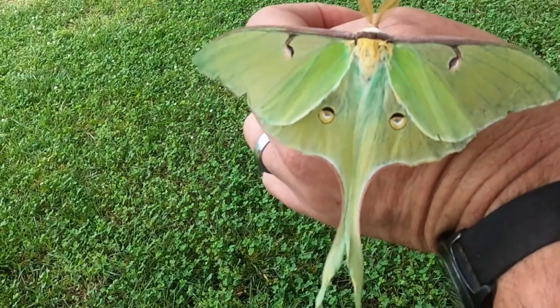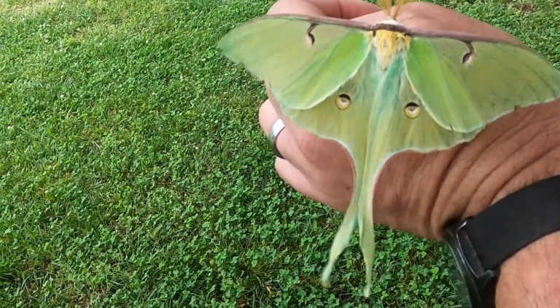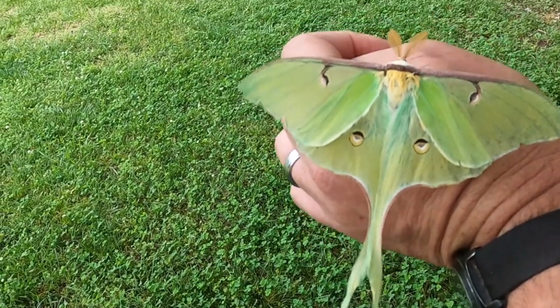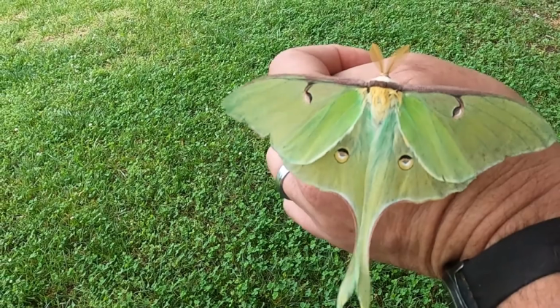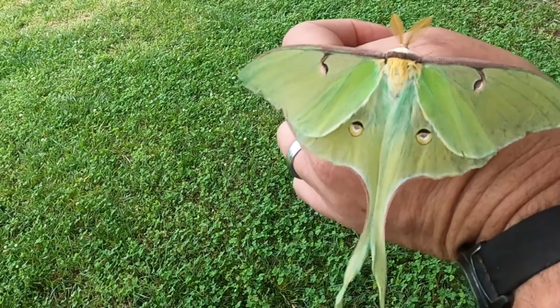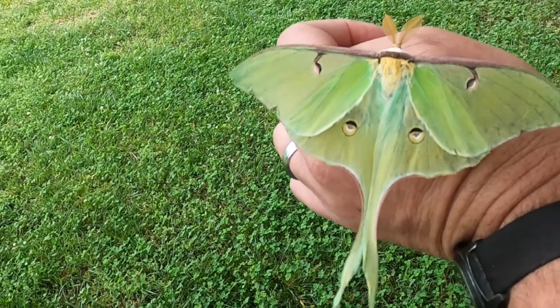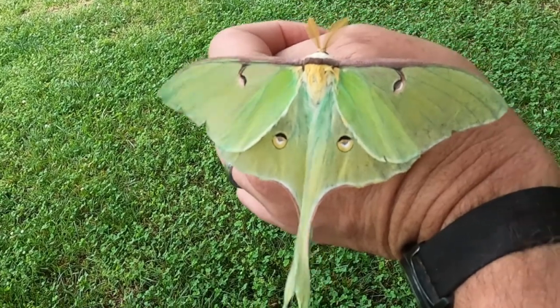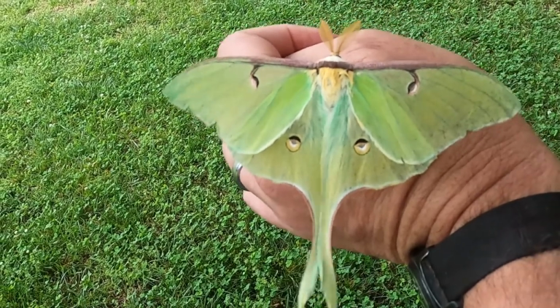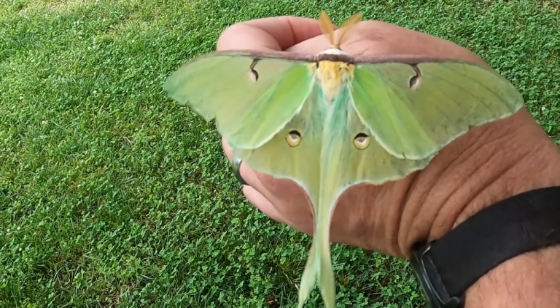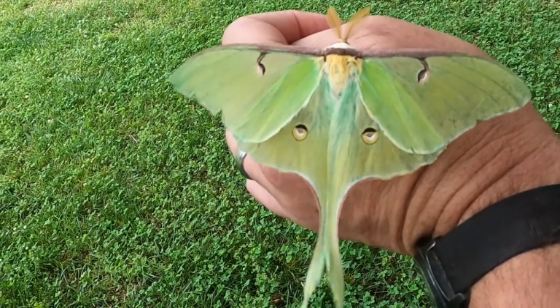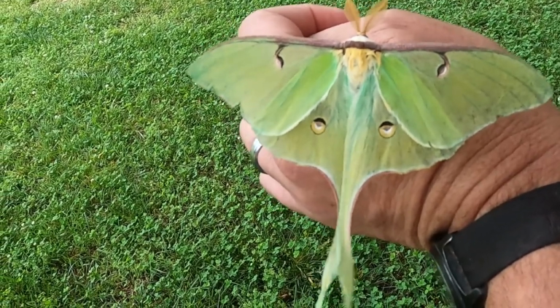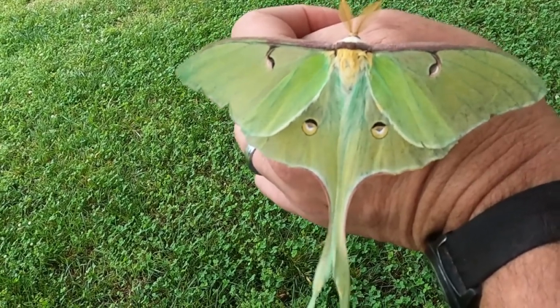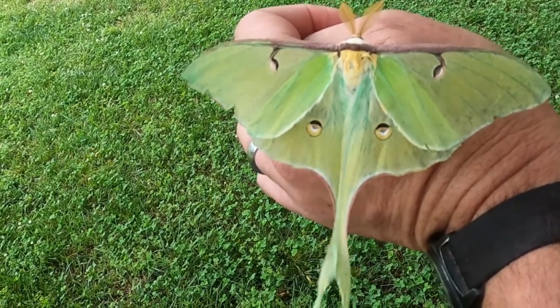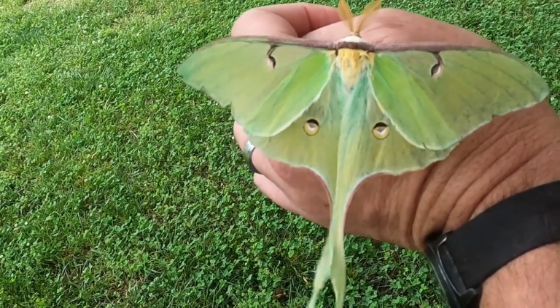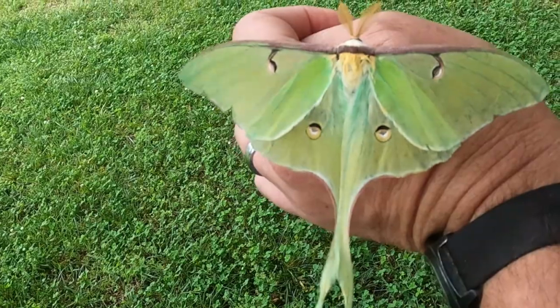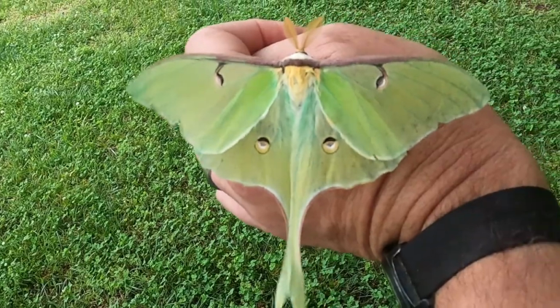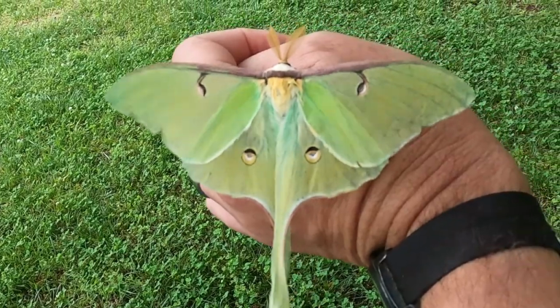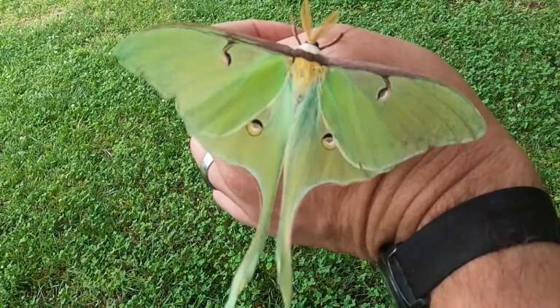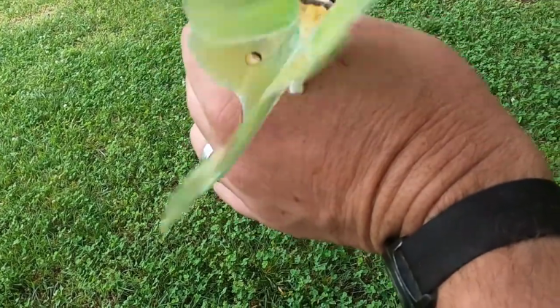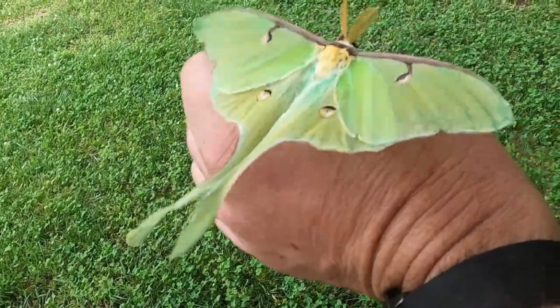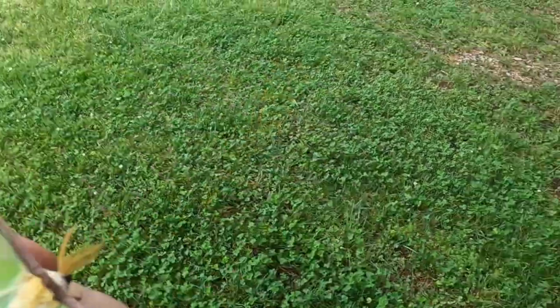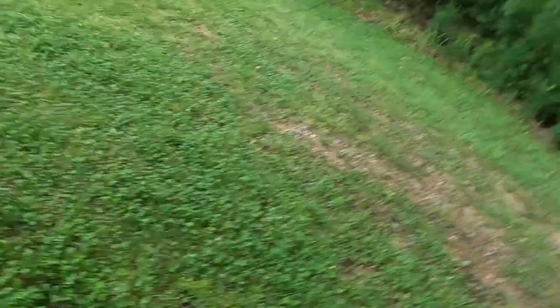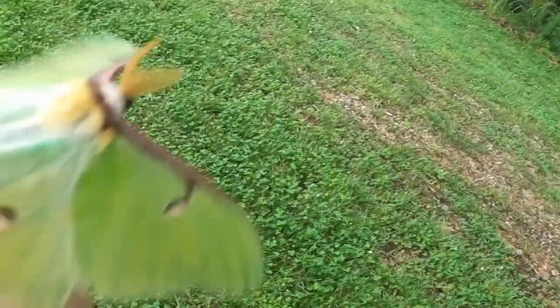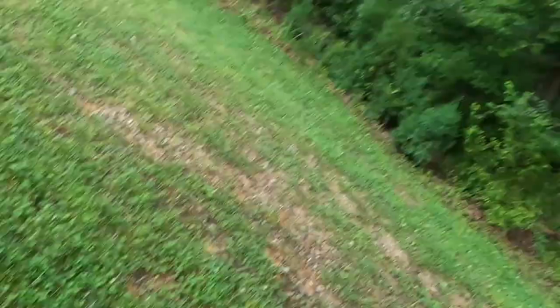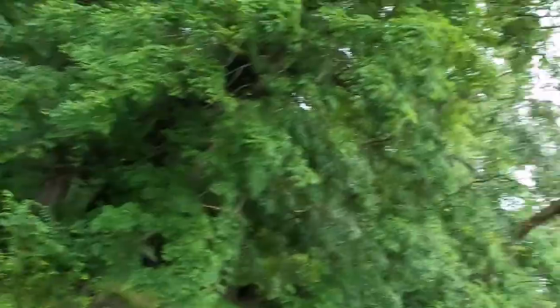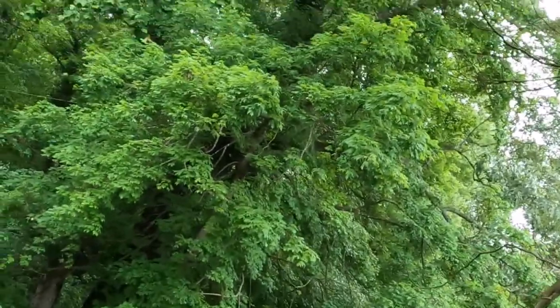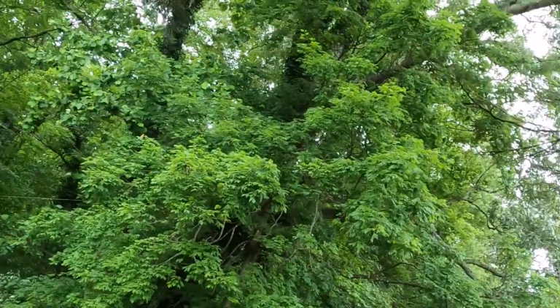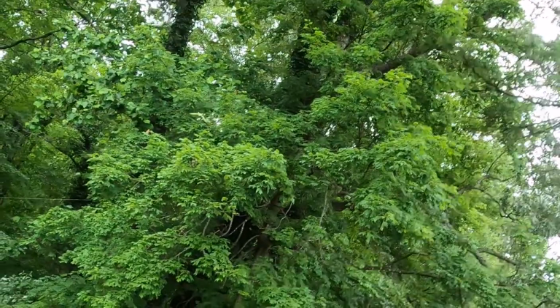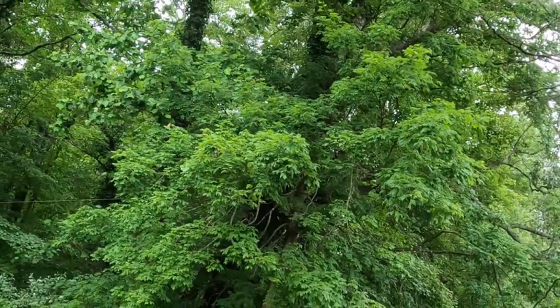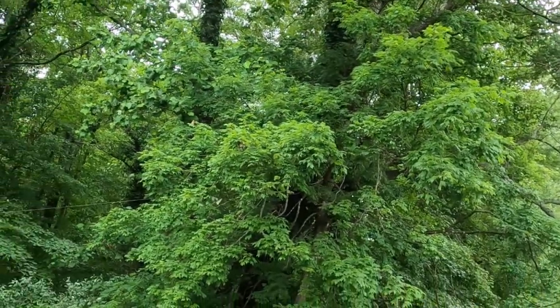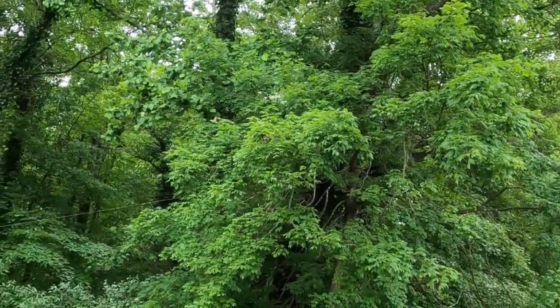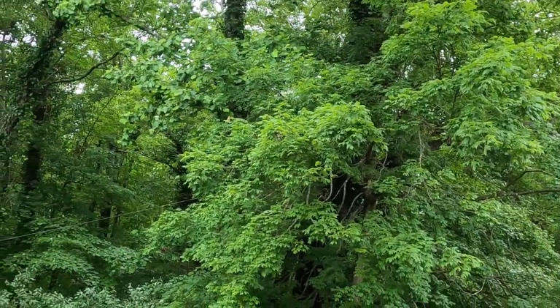Luna moths are a beautiful and fascinating part of our natural heritage. This one is shuddering — shuddering warms up its body, getting ready for flight. And off it goes.